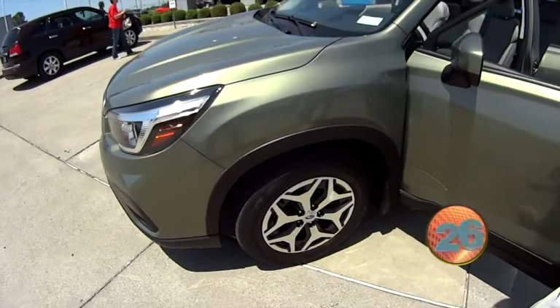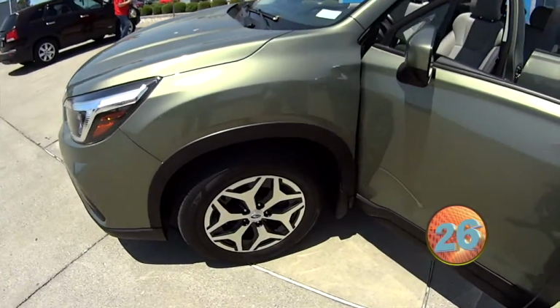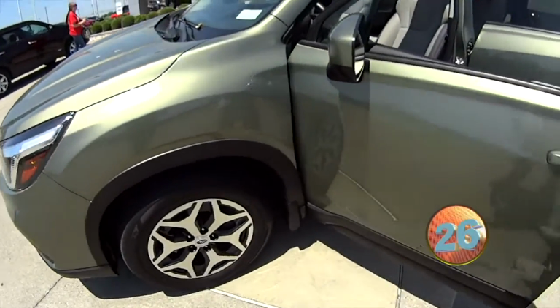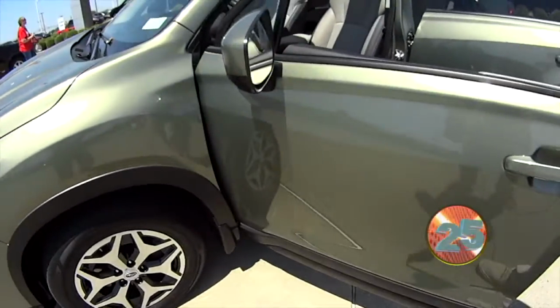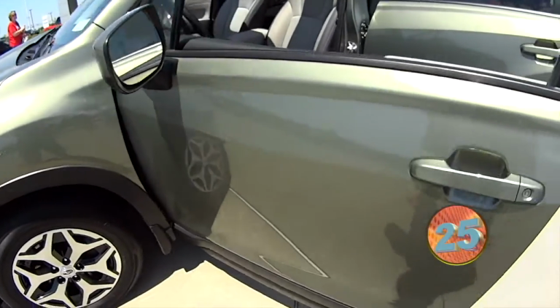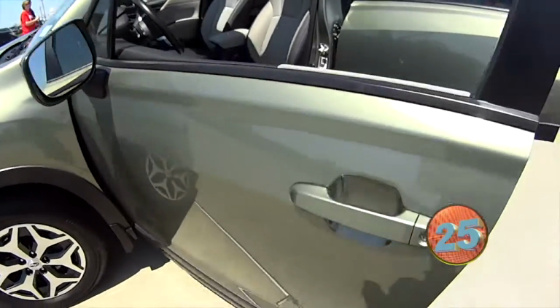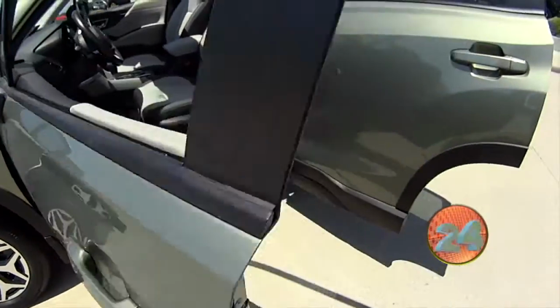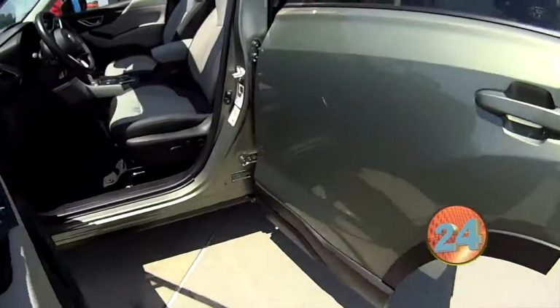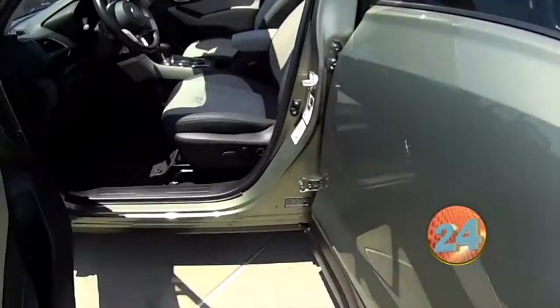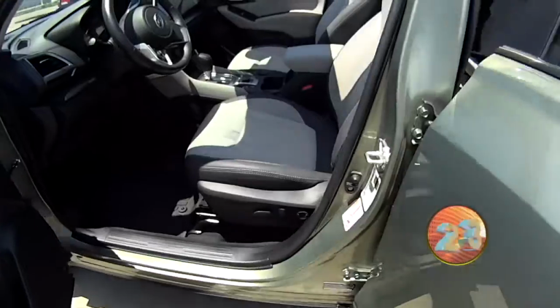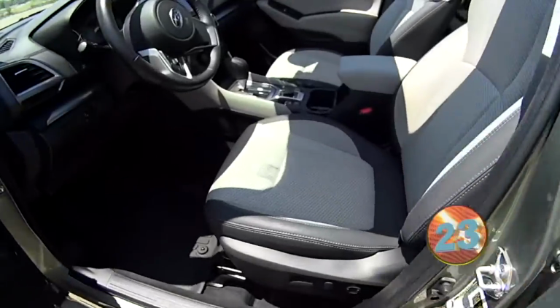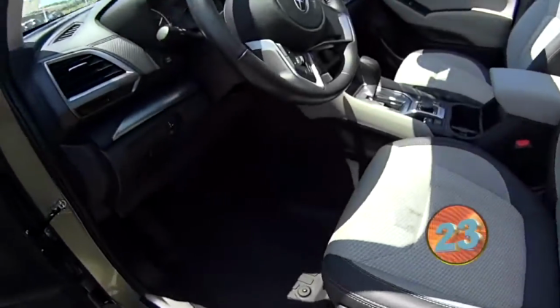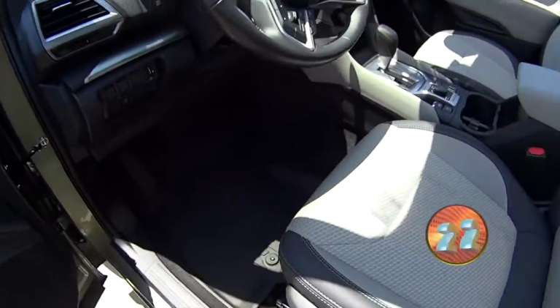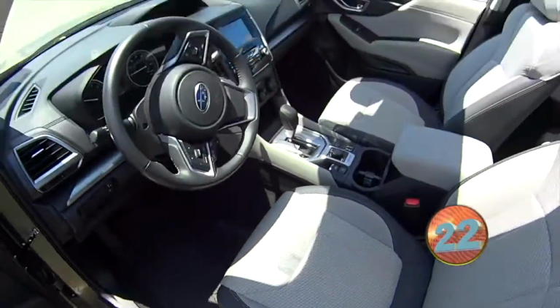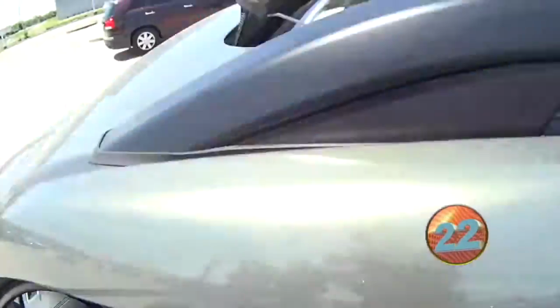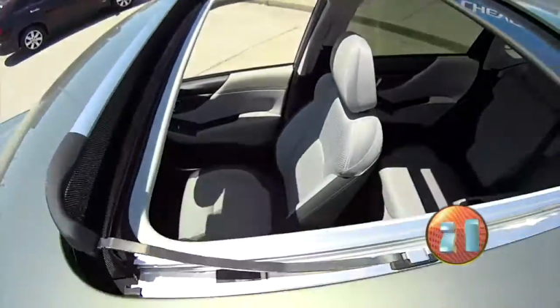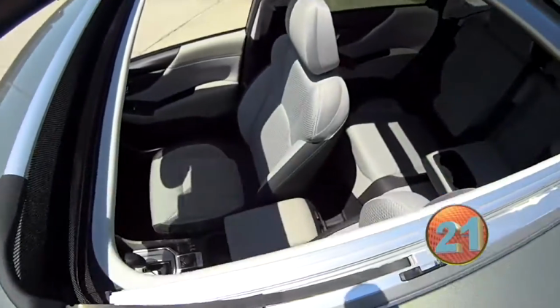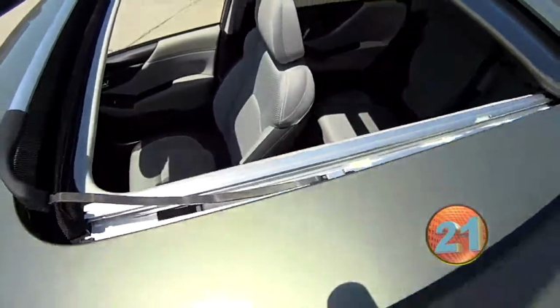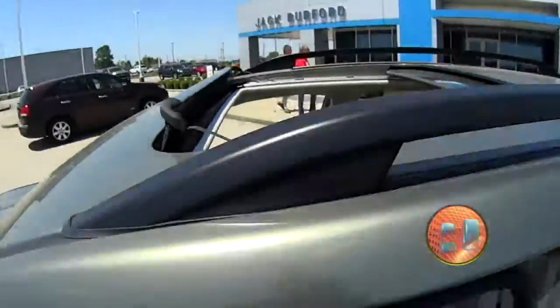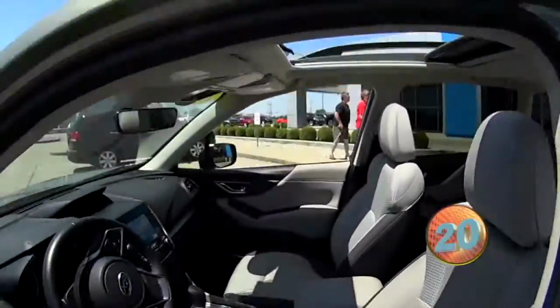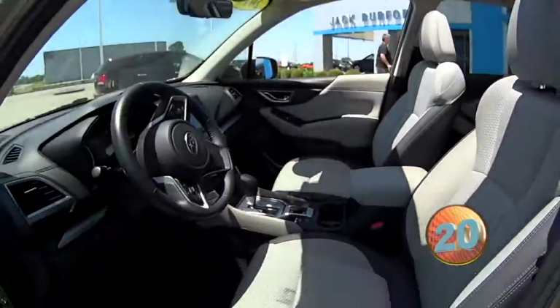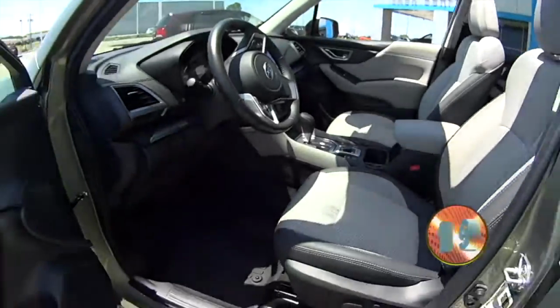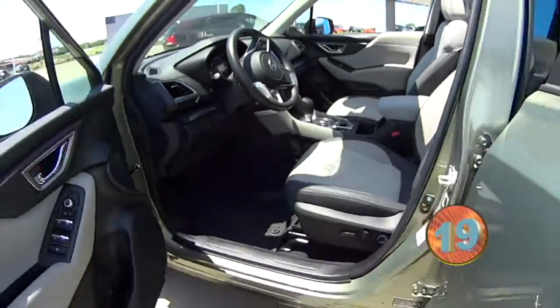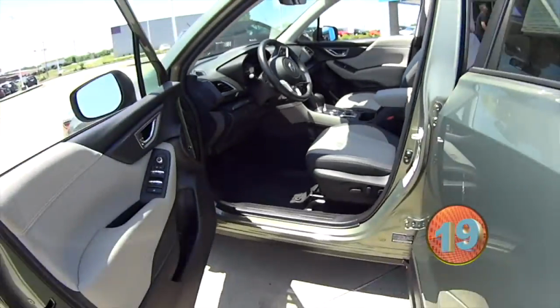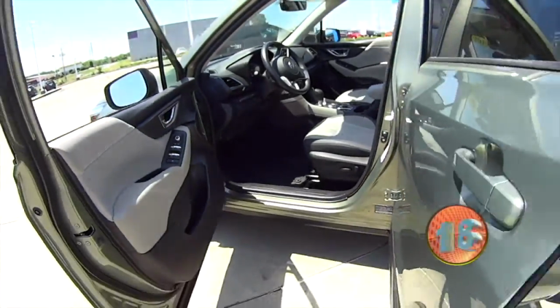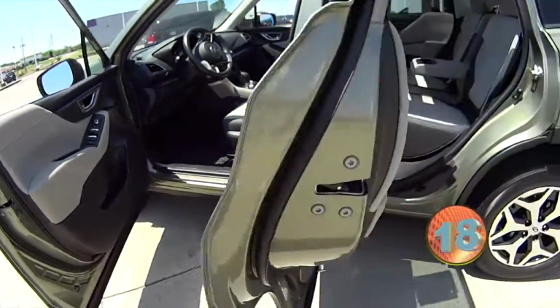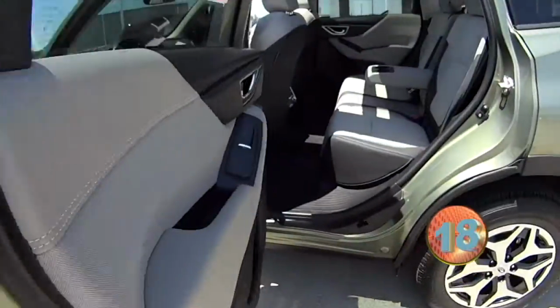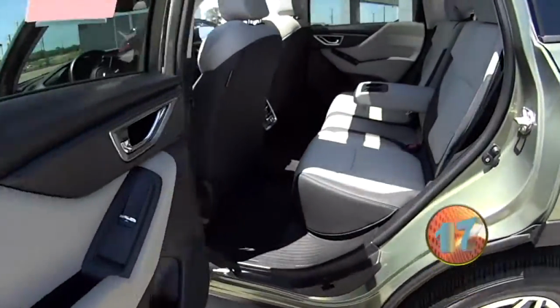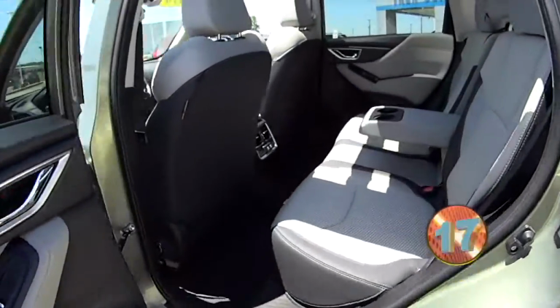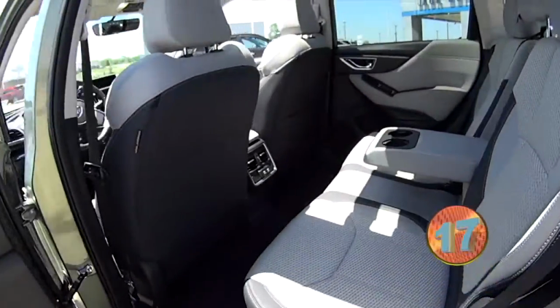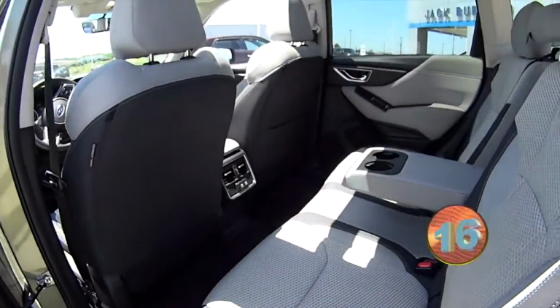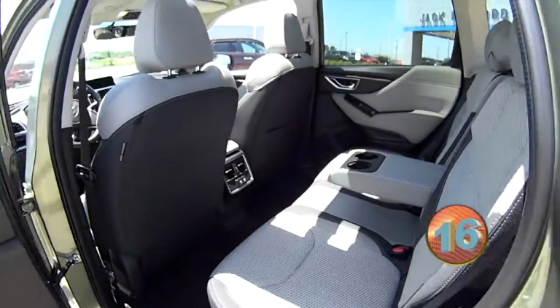This is a 2019 Subaru Forester. All Subarus are all-wheel drive, and it is going to snow again in Kentucky — it's not going to snow today because it's pretty nice. But this one's got a lot of cool safety technology. It's a five-star crash-tested vehicle.